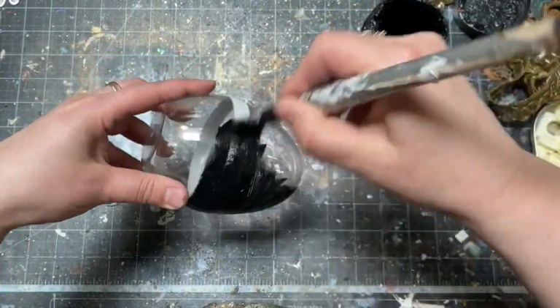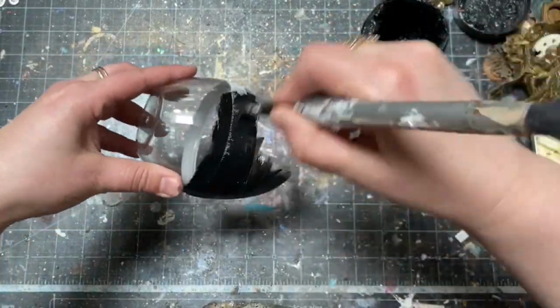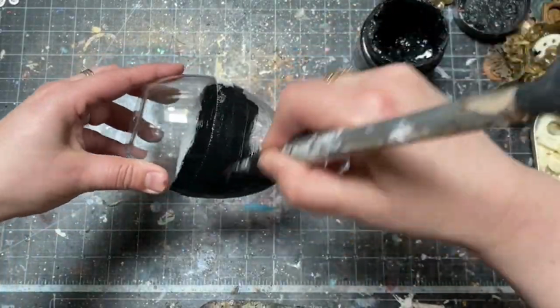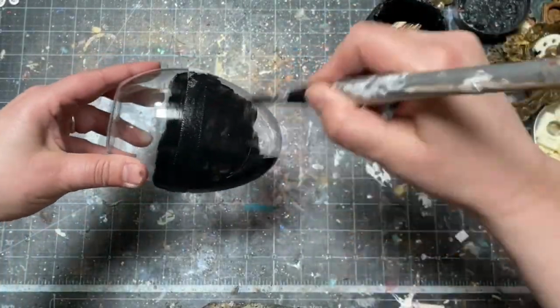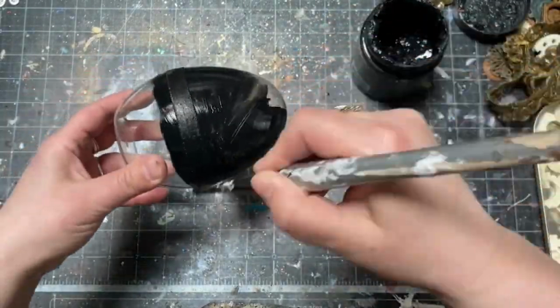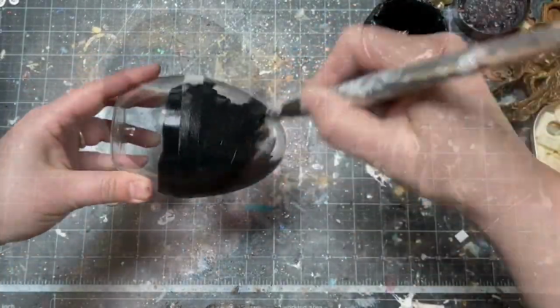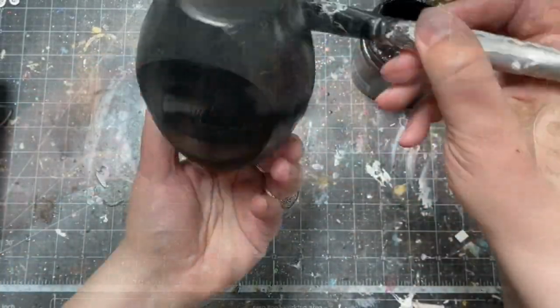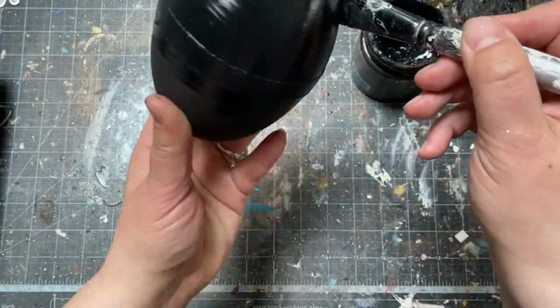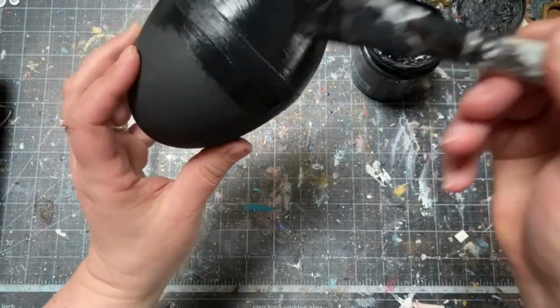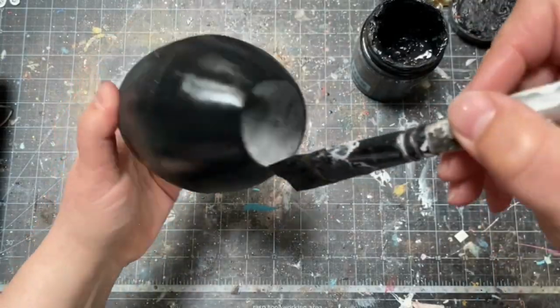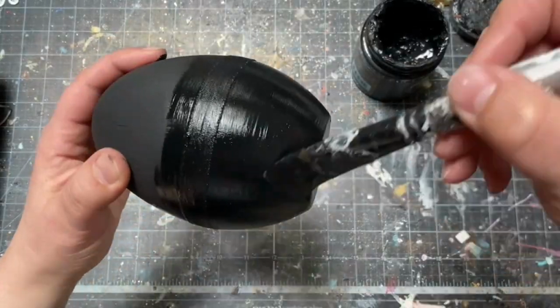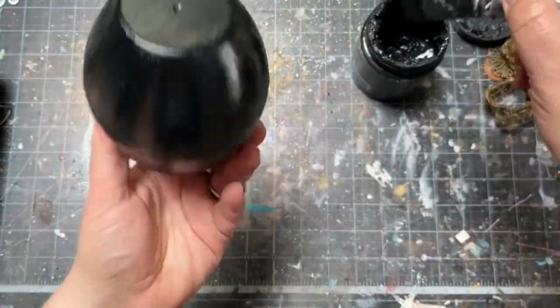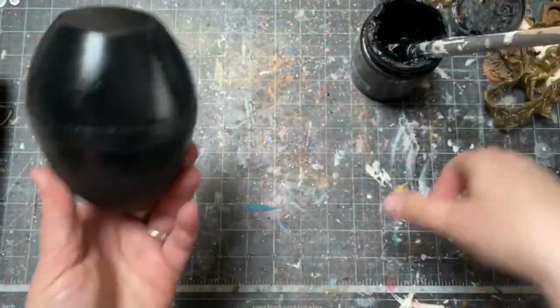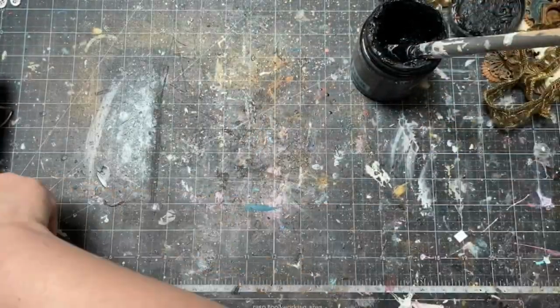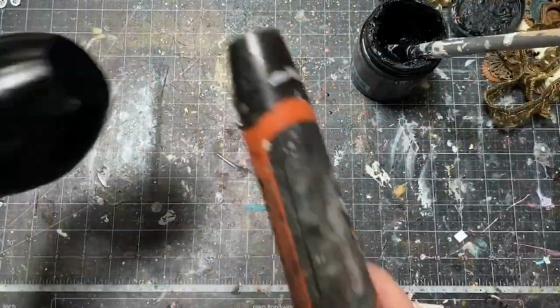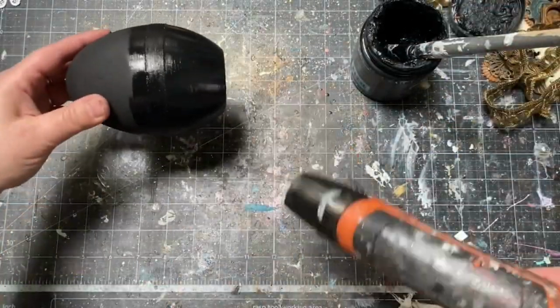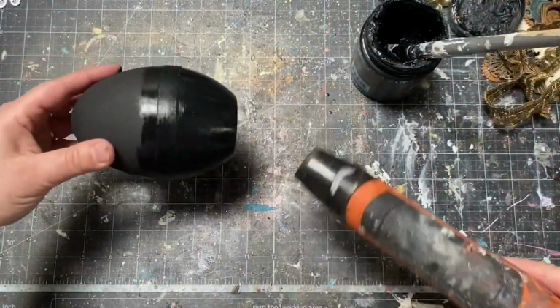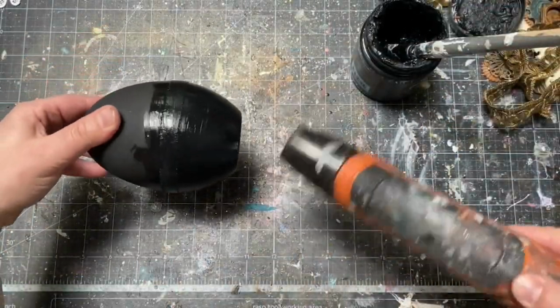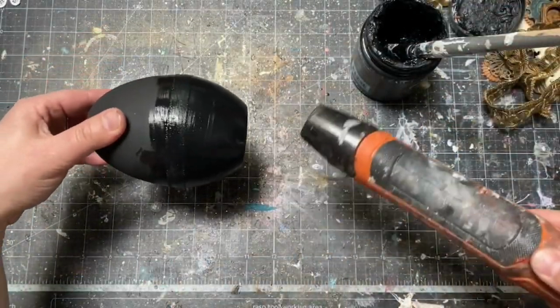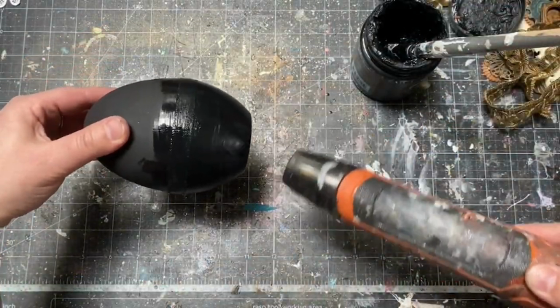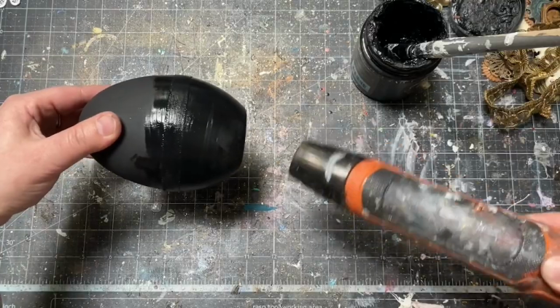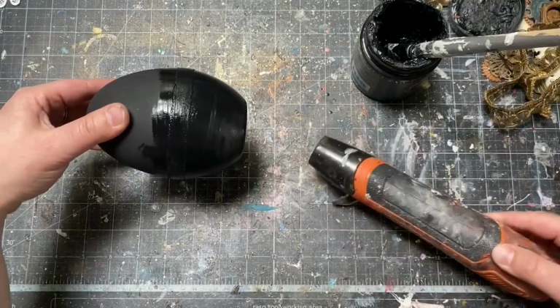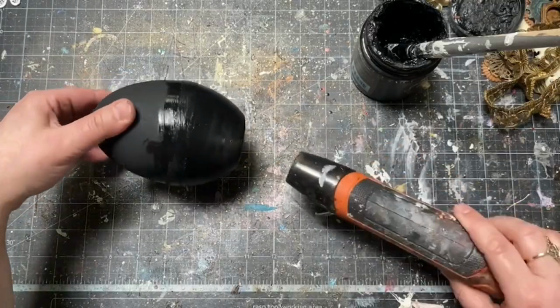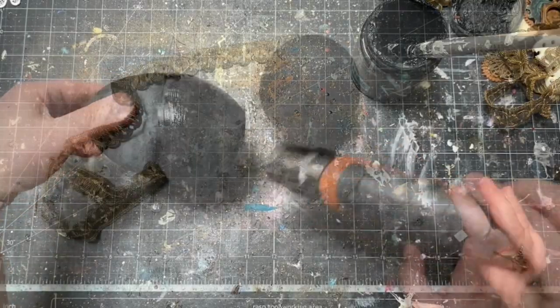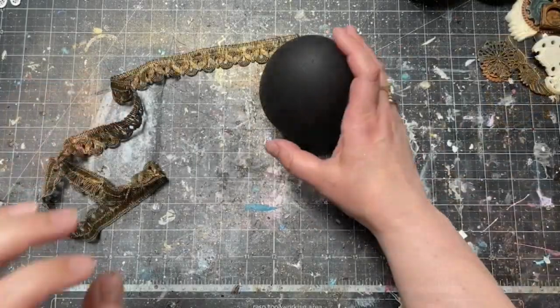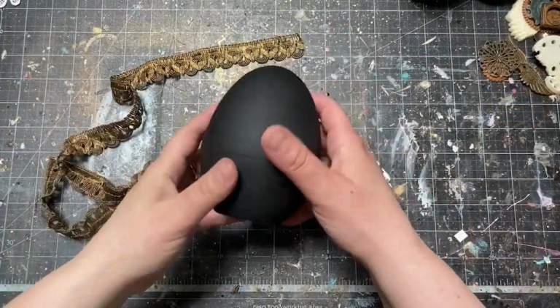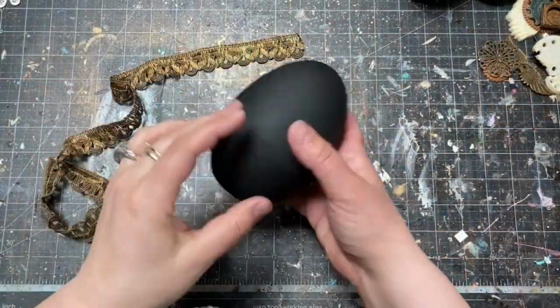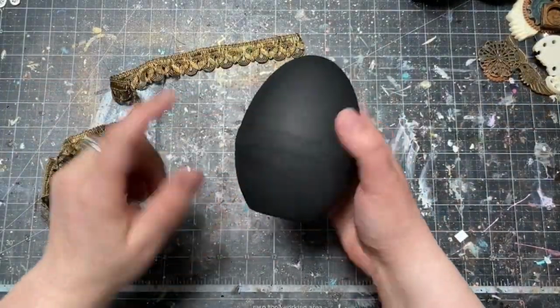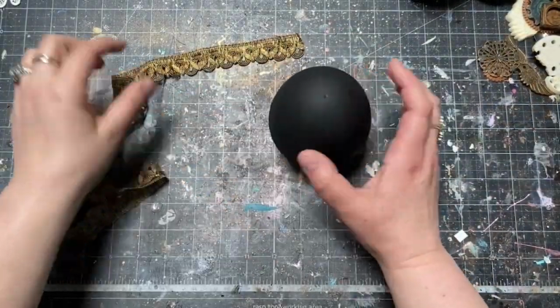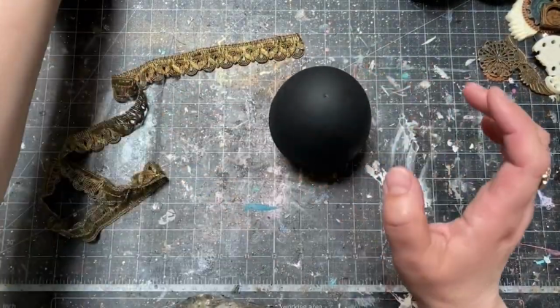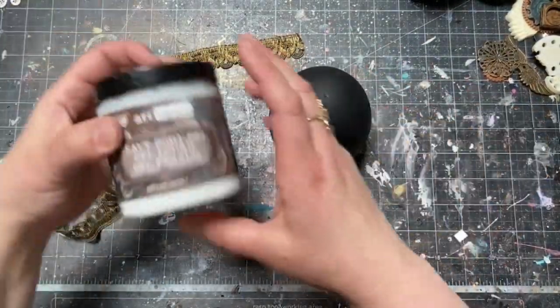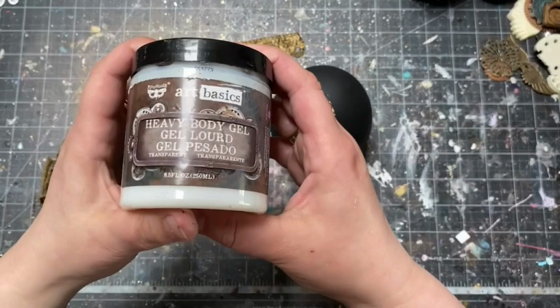I painted the whole egg with one coat of black gesso and dried it completely. Black gesso is a great primer and it's going to work perfectly for metallic flakes, waxes, and paint. My next step was masking with tape using a piece of metallic lace.